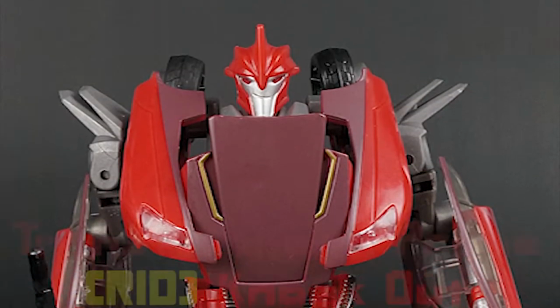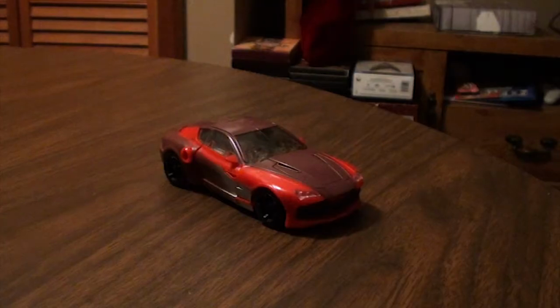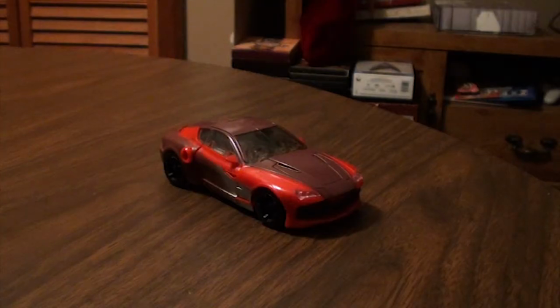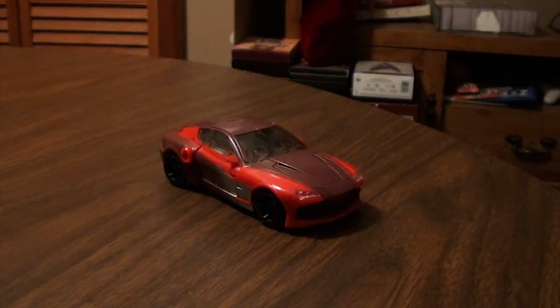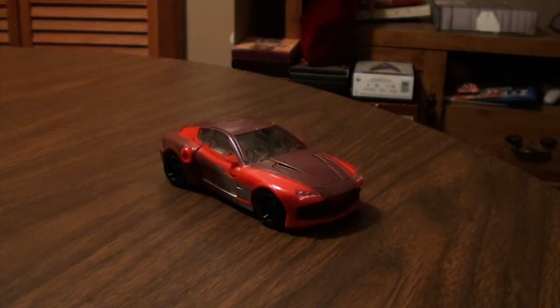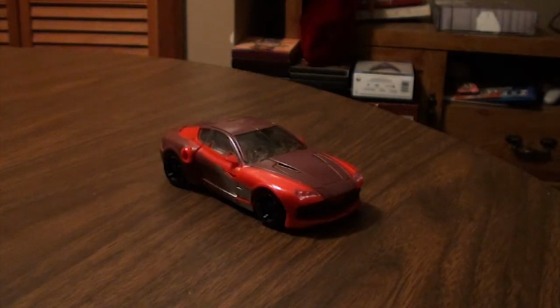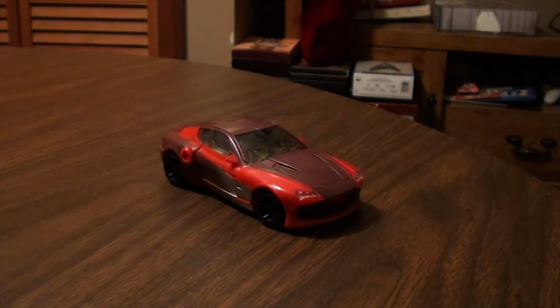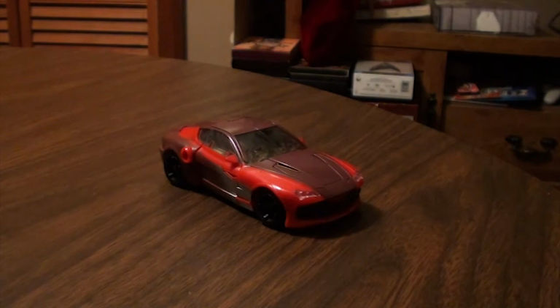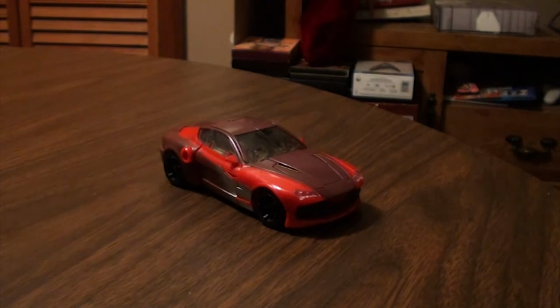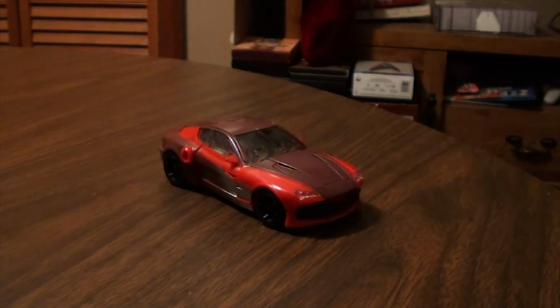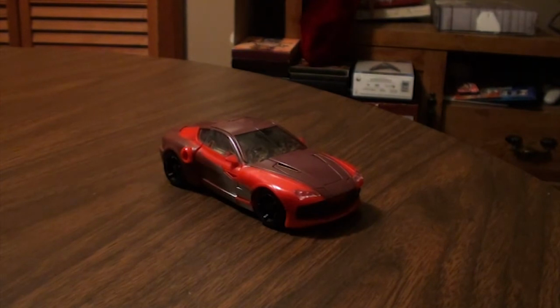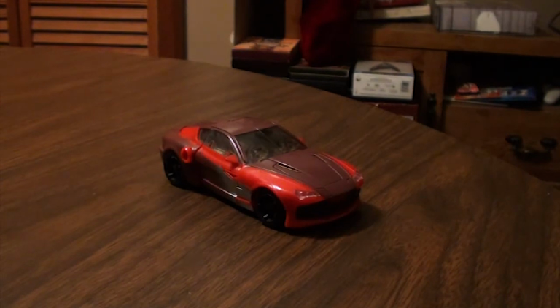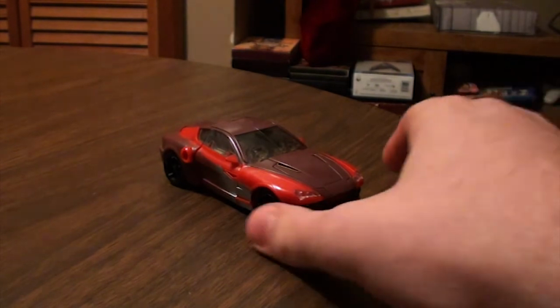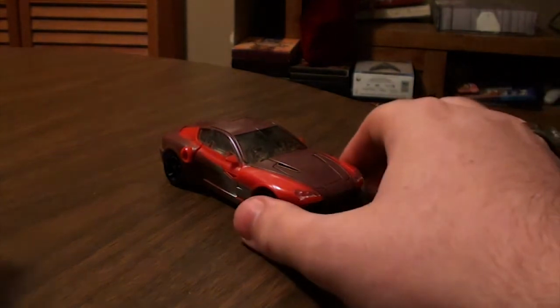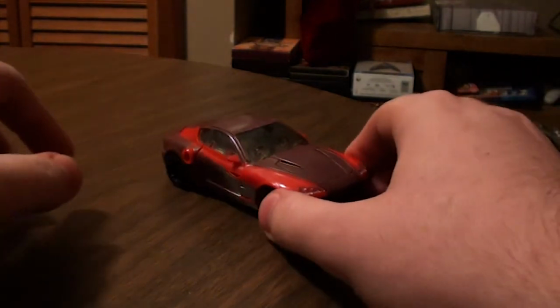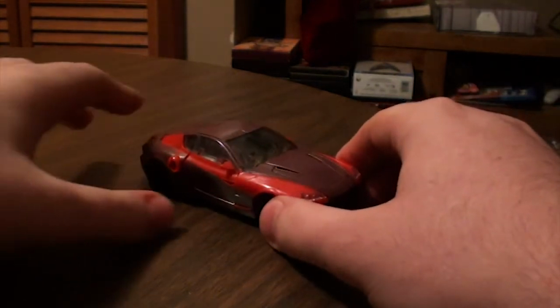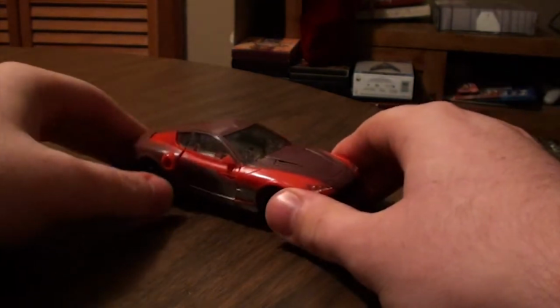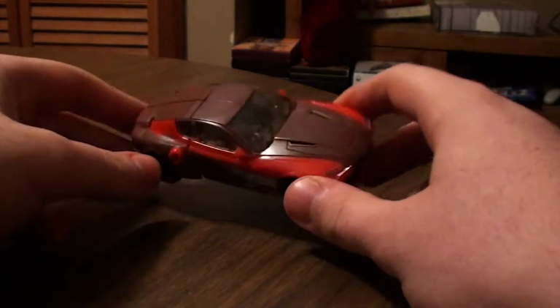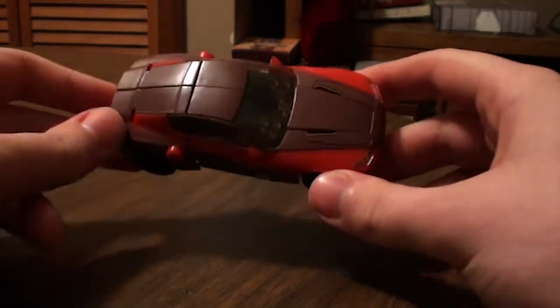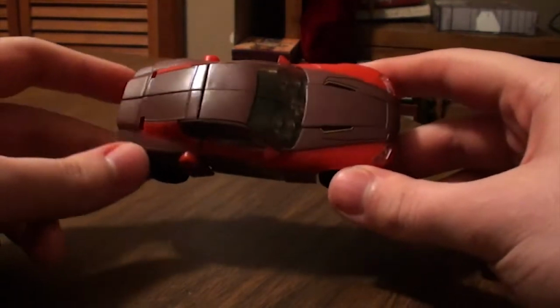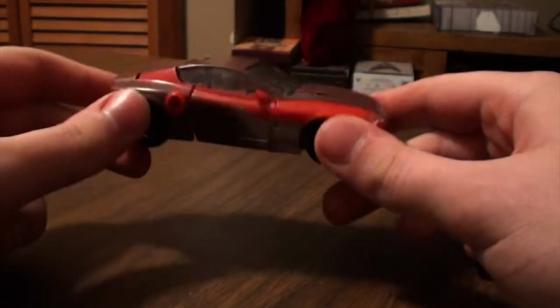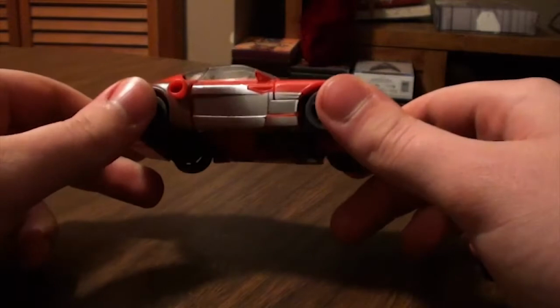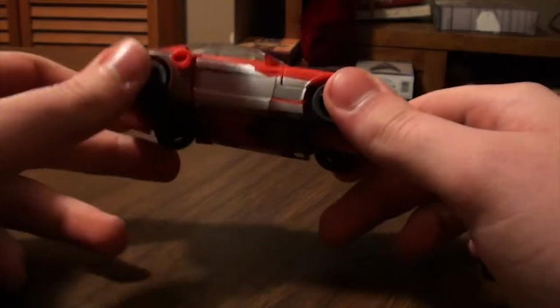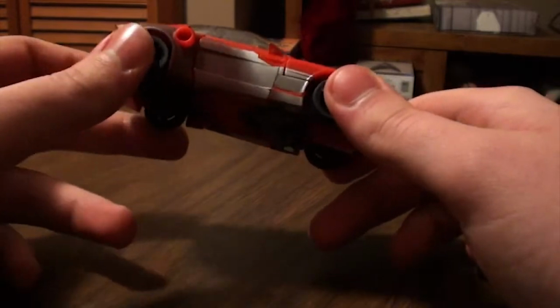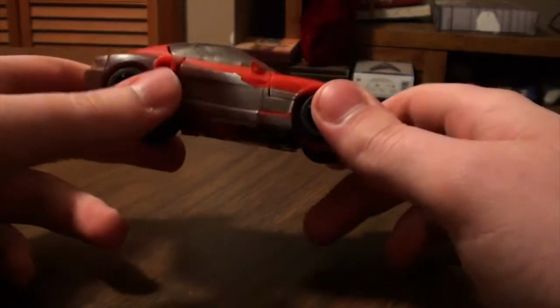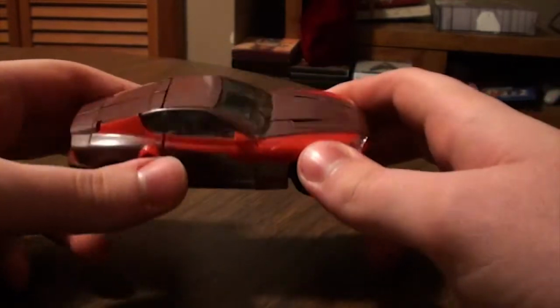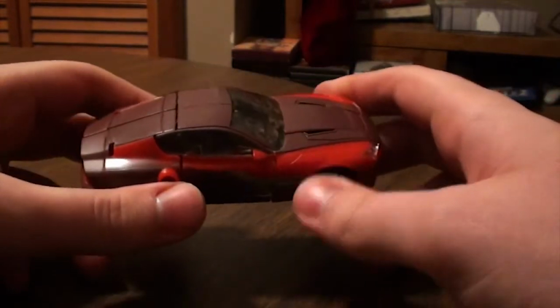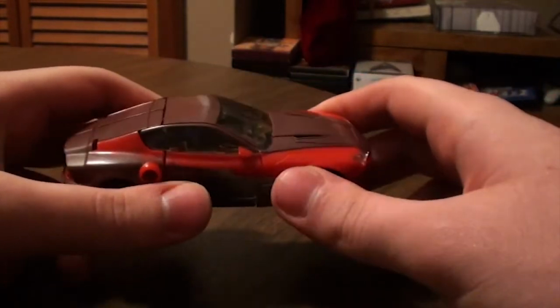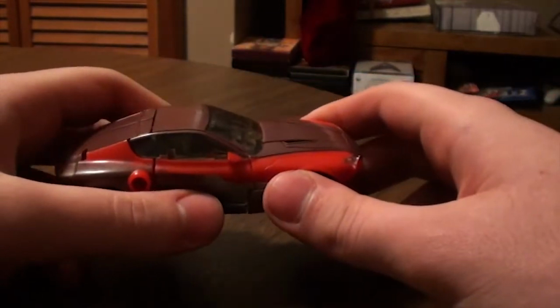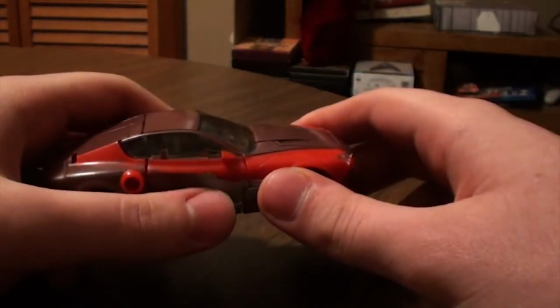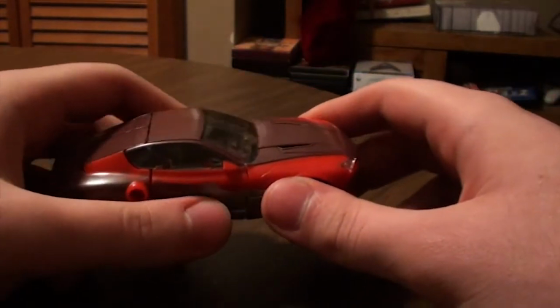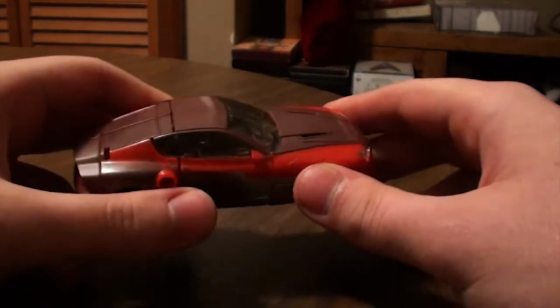Hey guys, today we're going to be looking at Transformers Prime Robots in Disguise Knockout. Knockout is a really cool sports car and I do like this car. I know people are going to complain about — well, he wasn't fully red in the show.